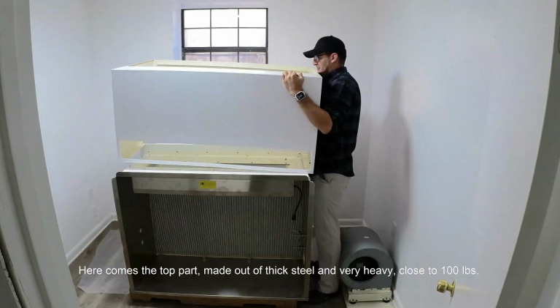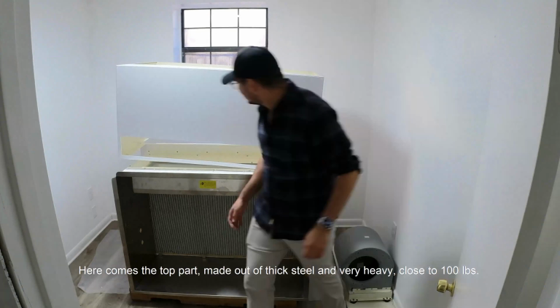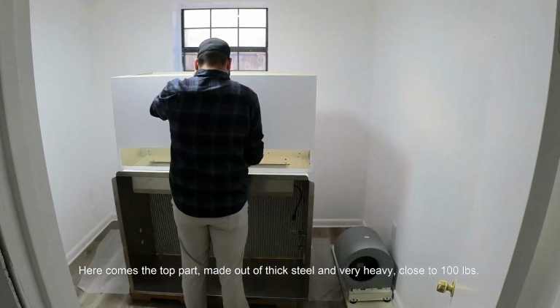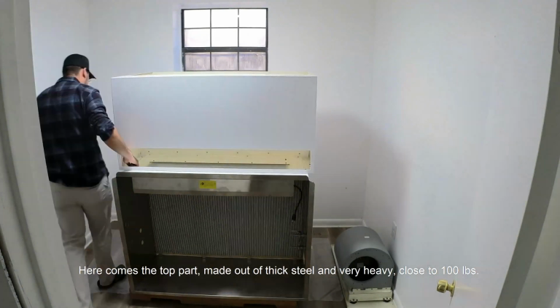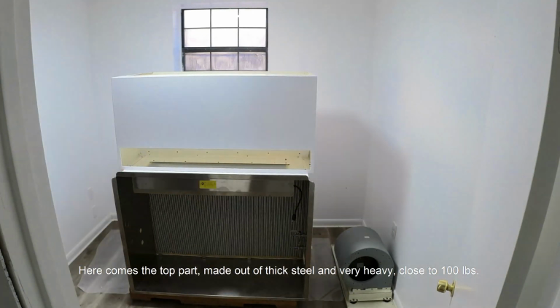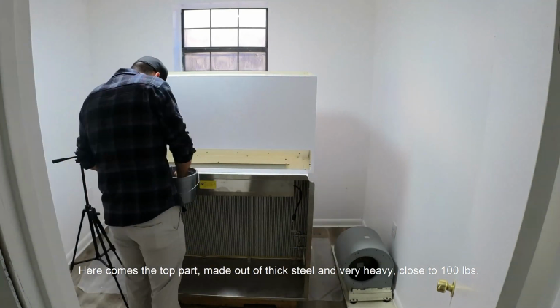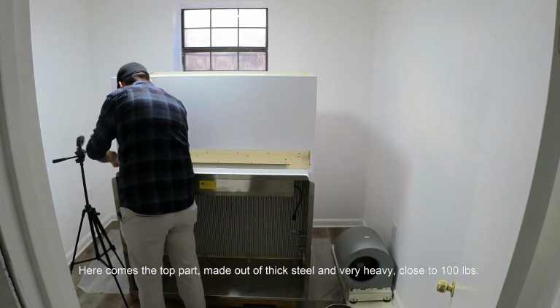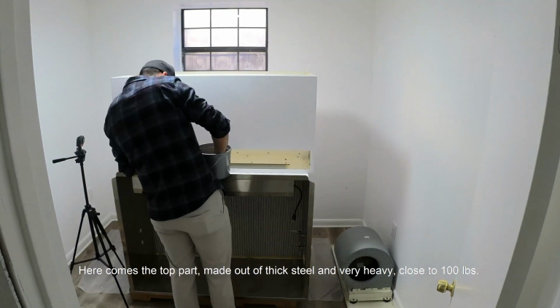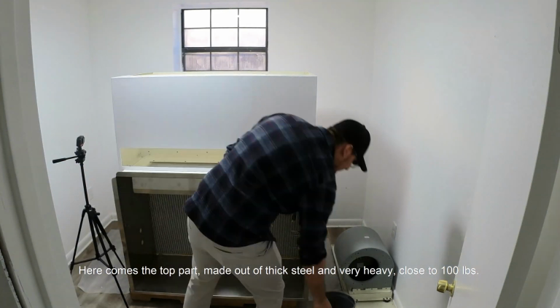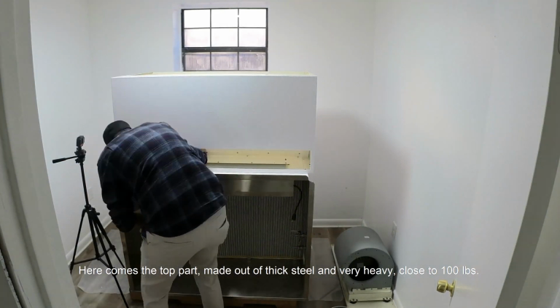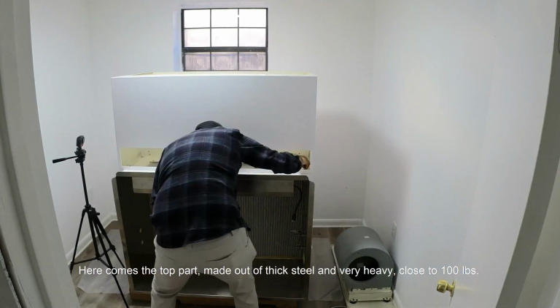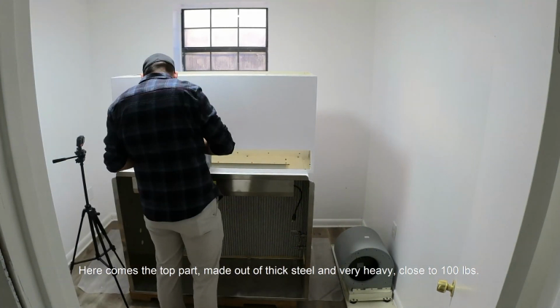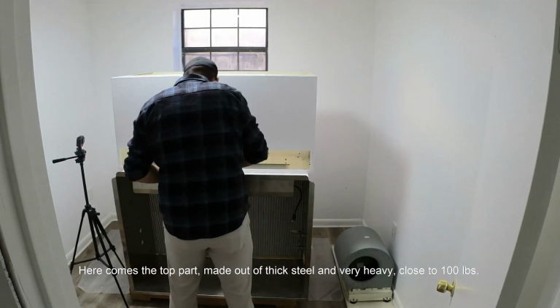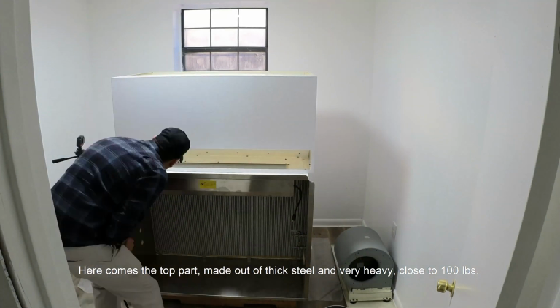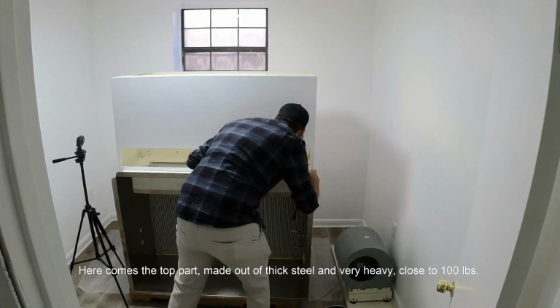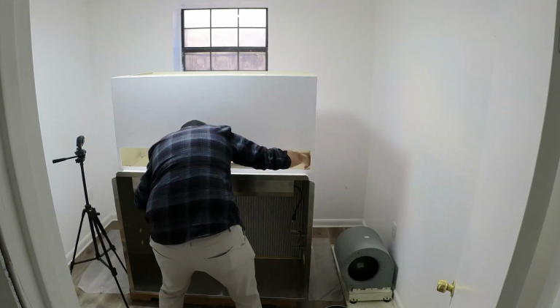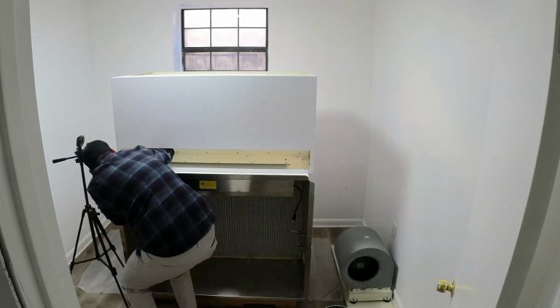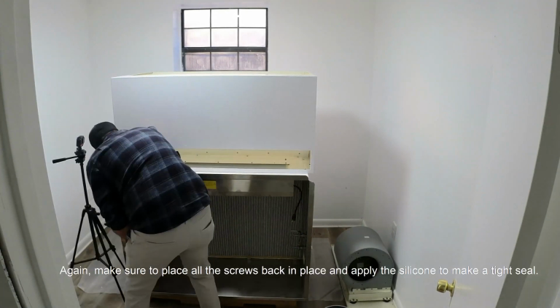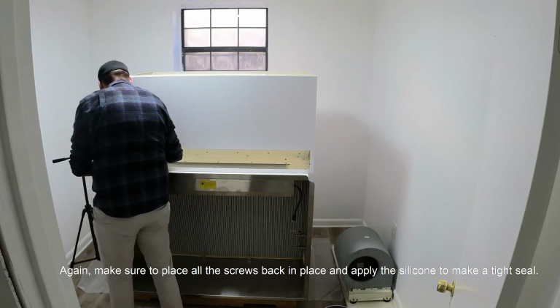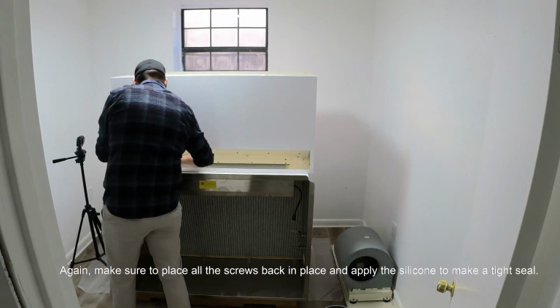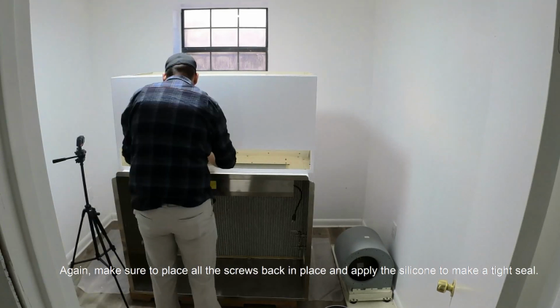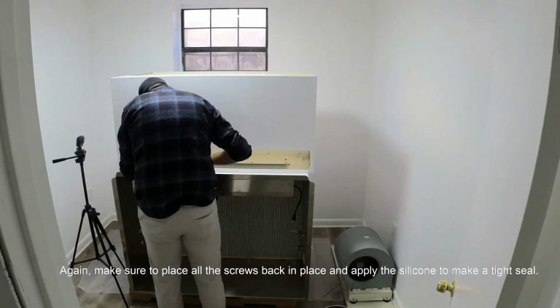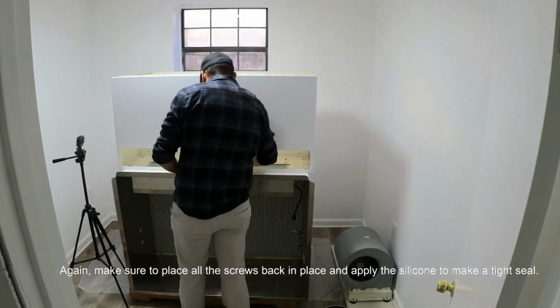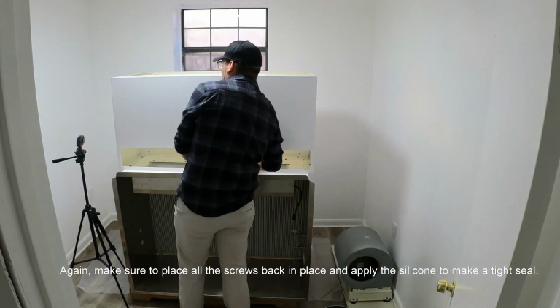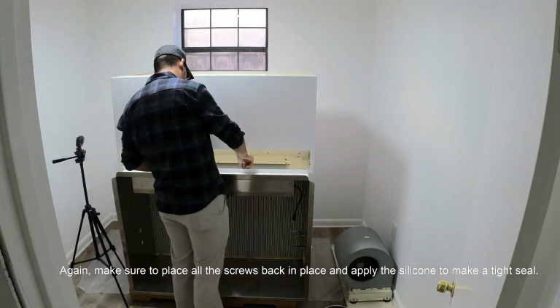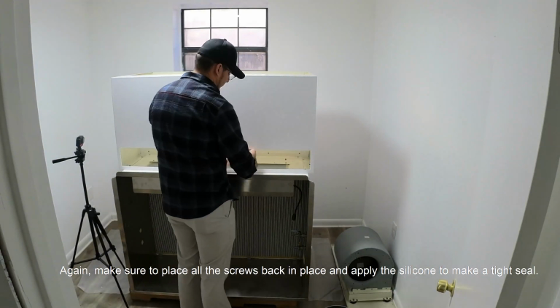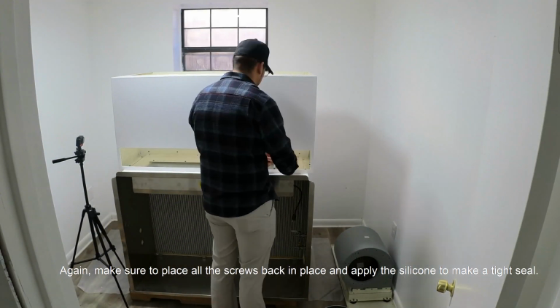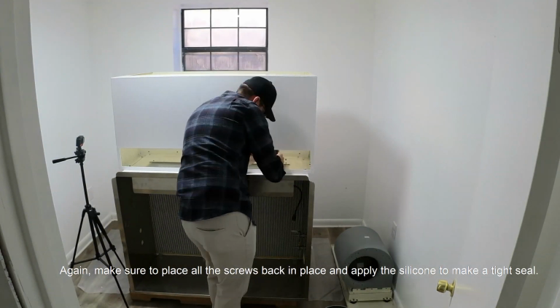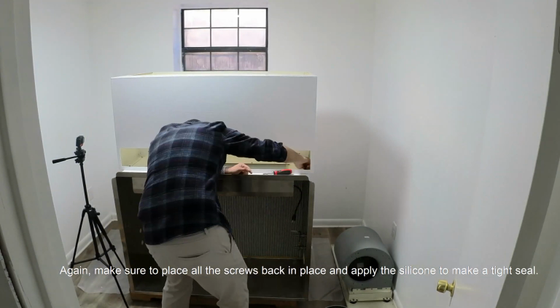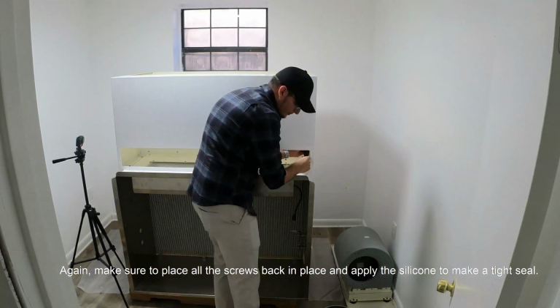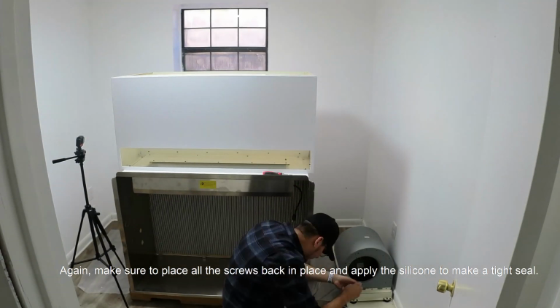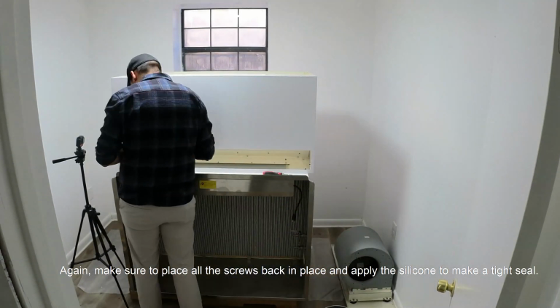Here comes the top part, made out of thick steel and very heavy, close to 100 pounds. Again, make sure to place all the screws back in place and apply the silicone to make a tight seal.